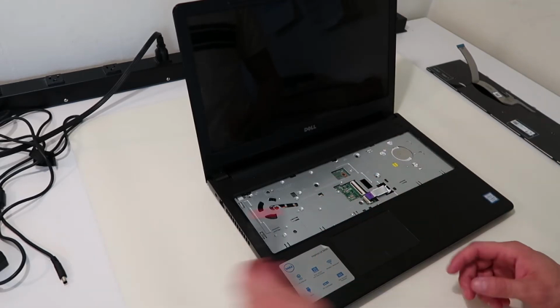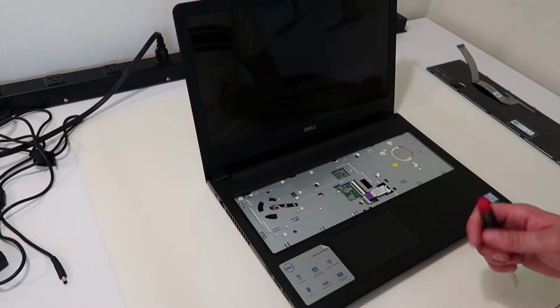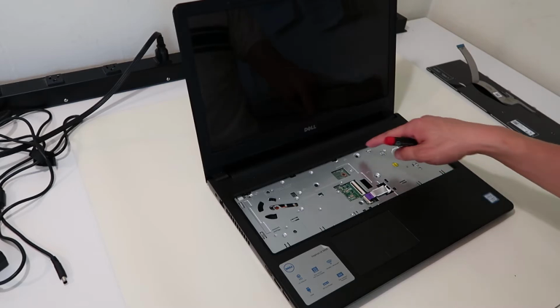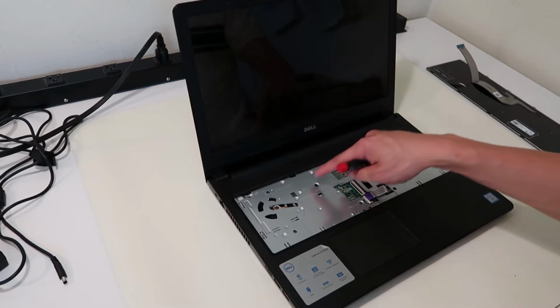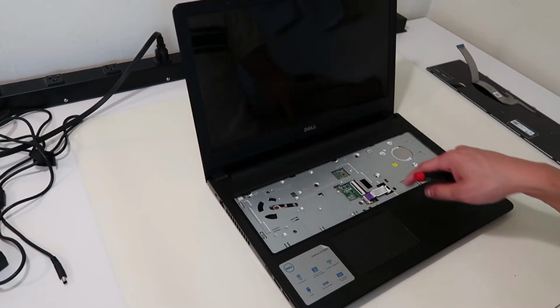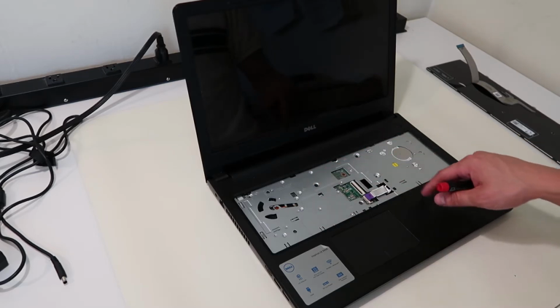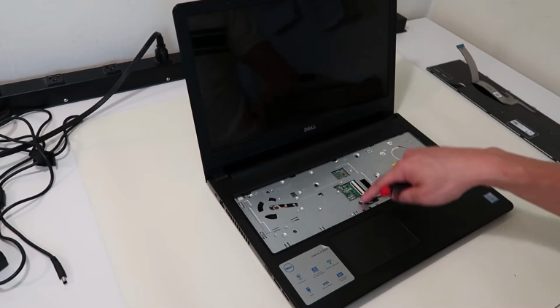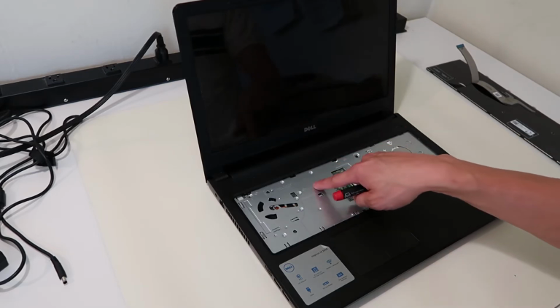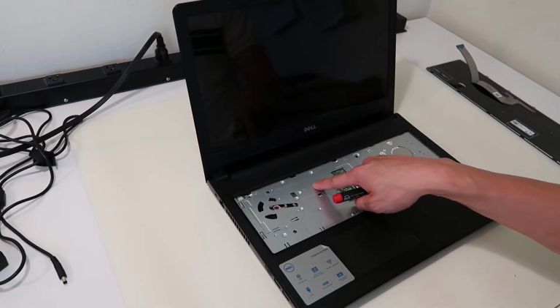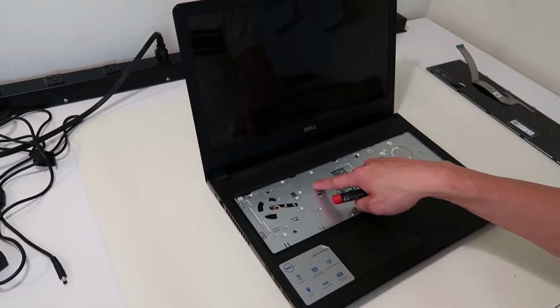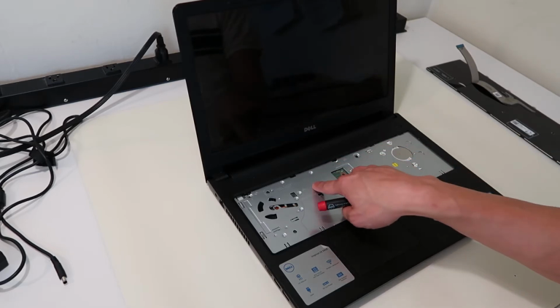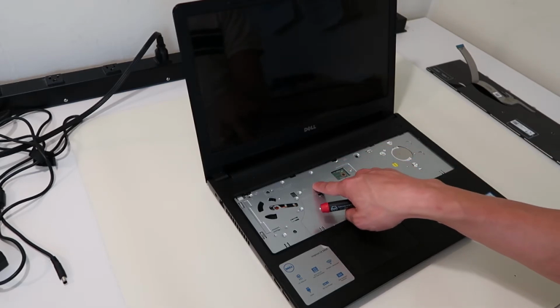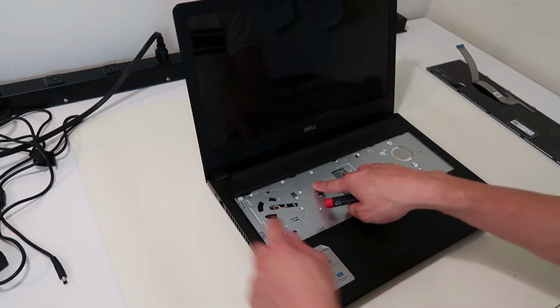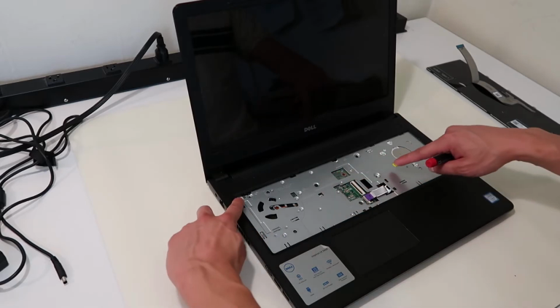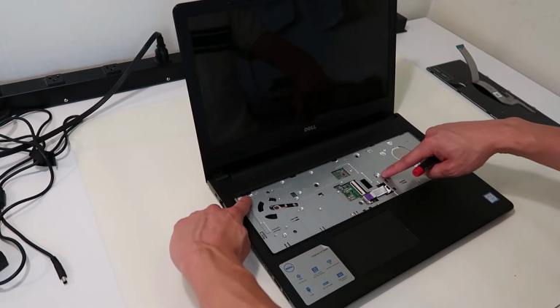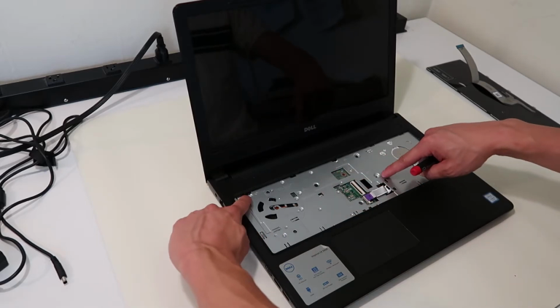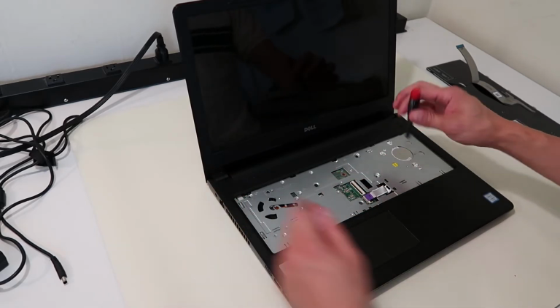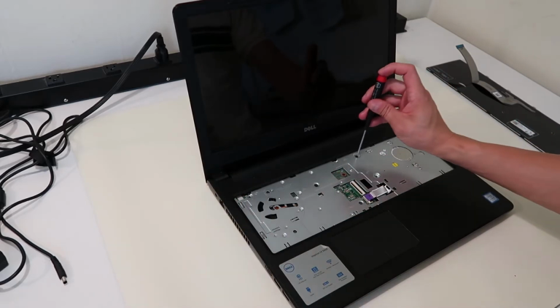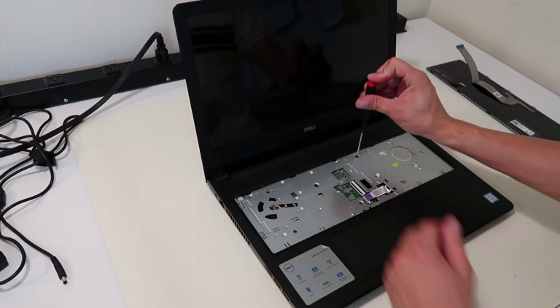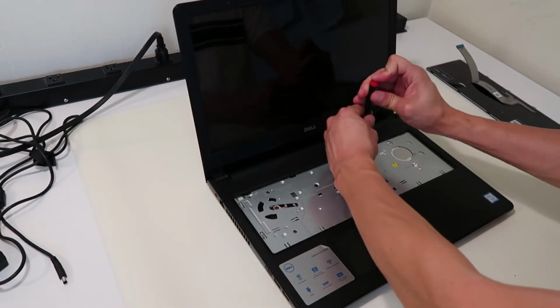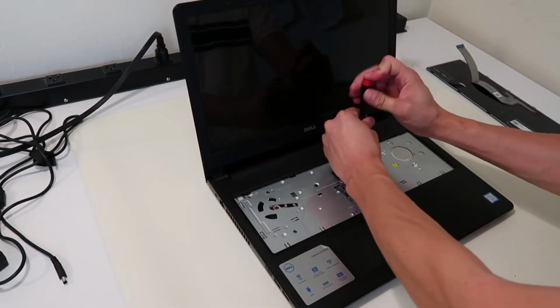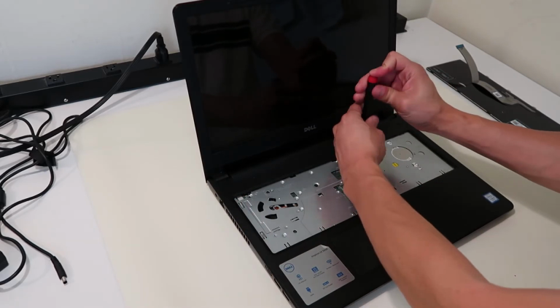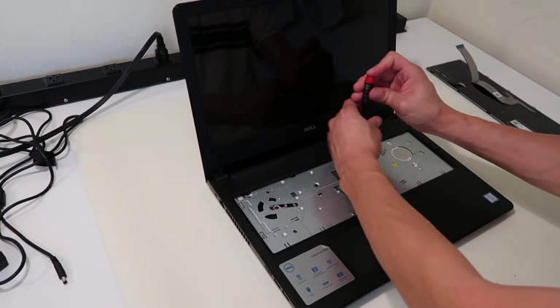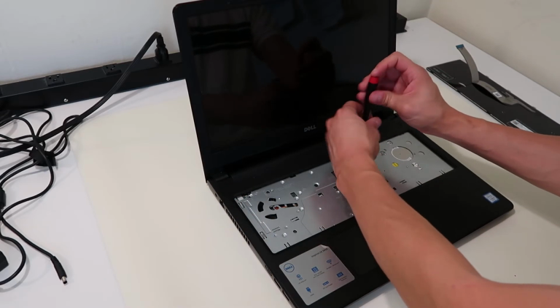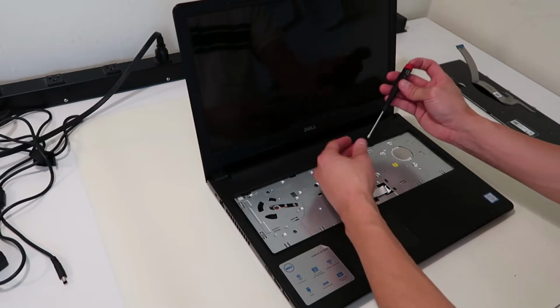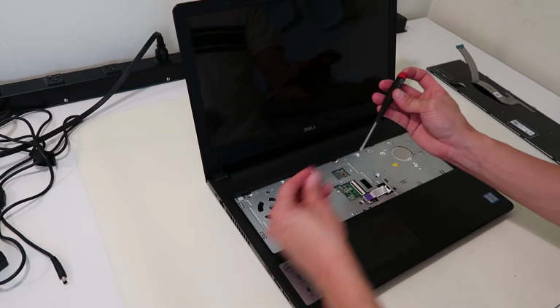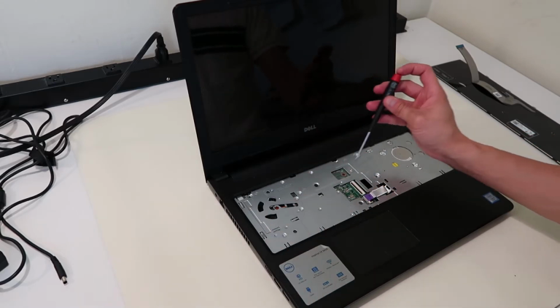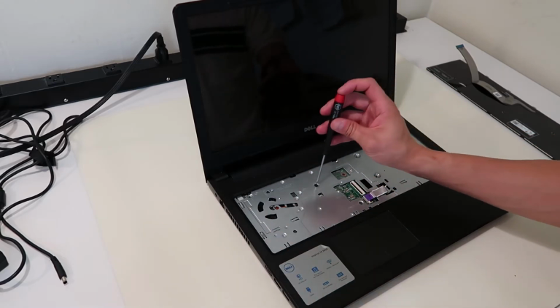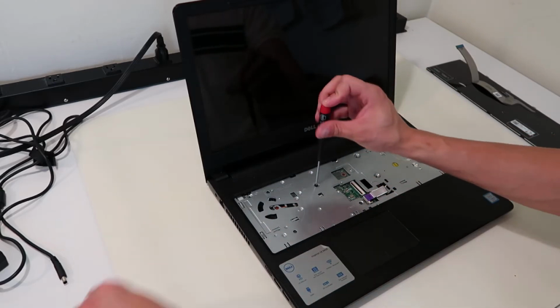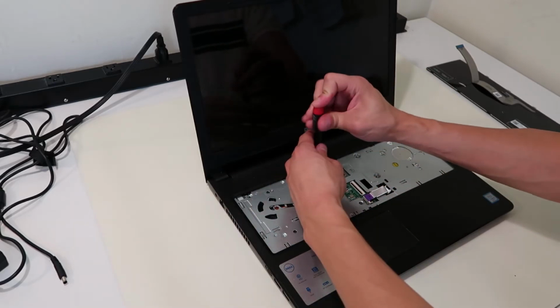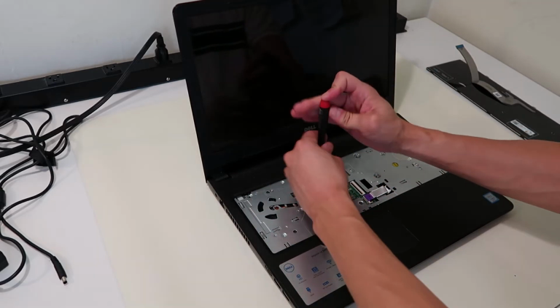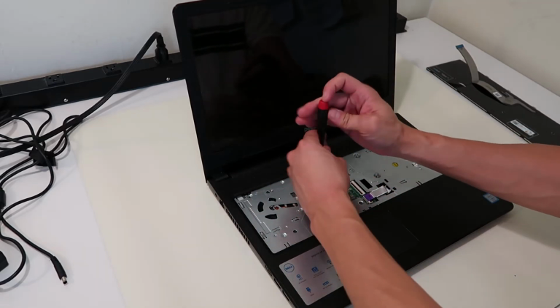Now there are going to be several screws under here. I have three — it looks like someone's already been in this because it looks like there should have been two more. So just go nice and slow, take your time looking around. It's worth taking a couple of seconds and making sure you have all the screws out.